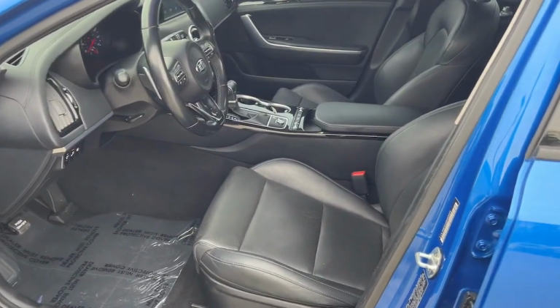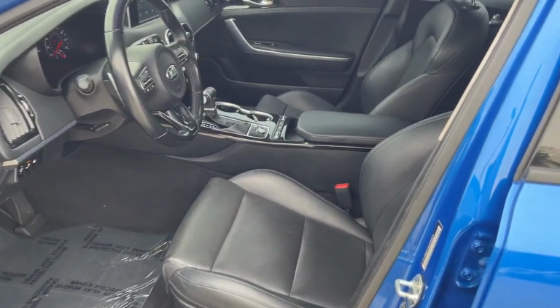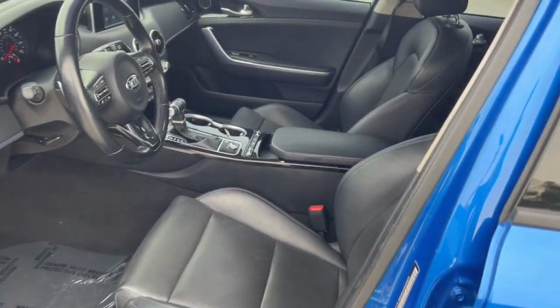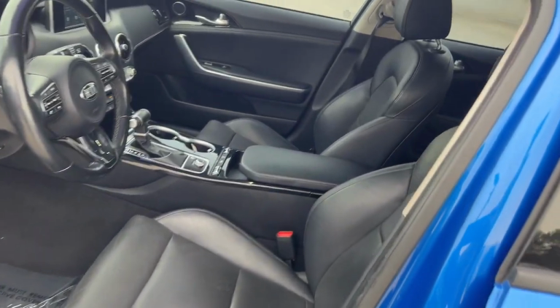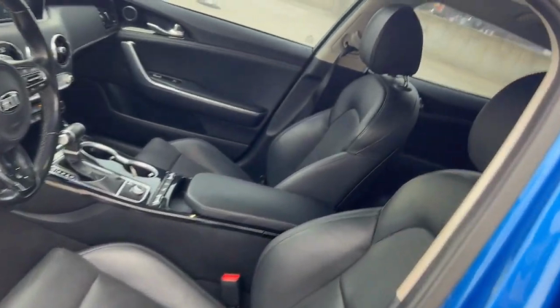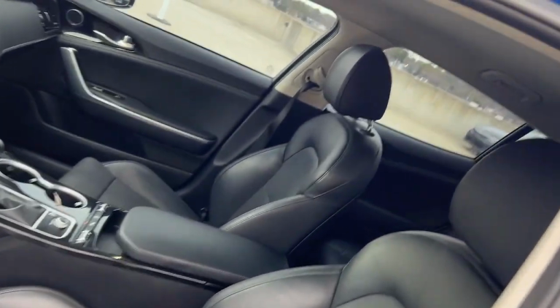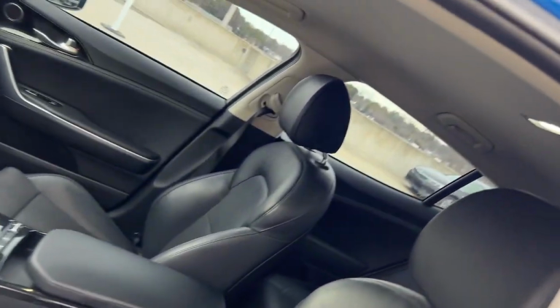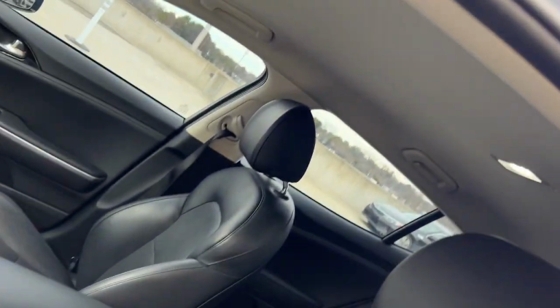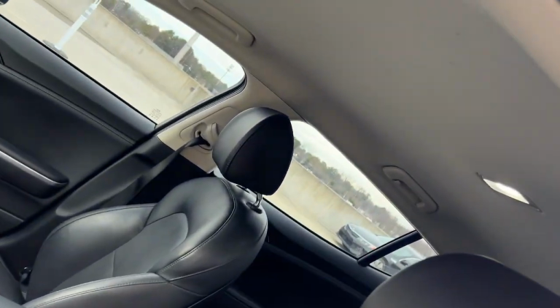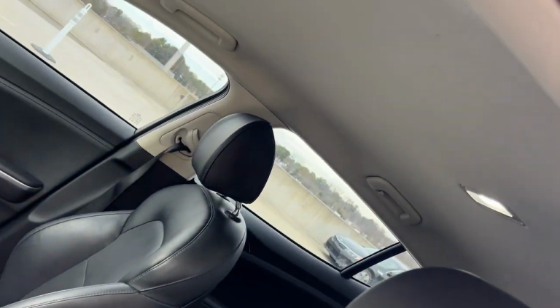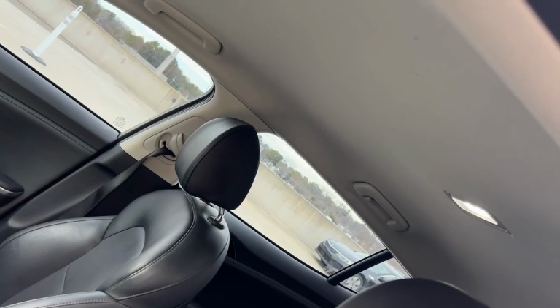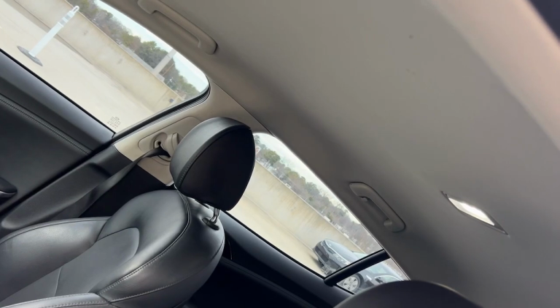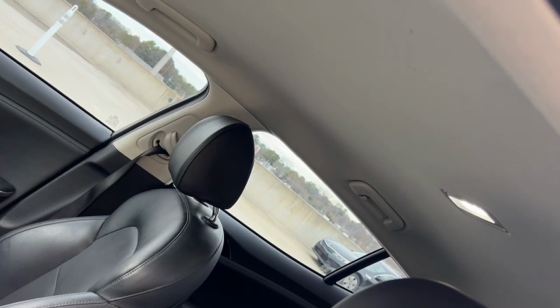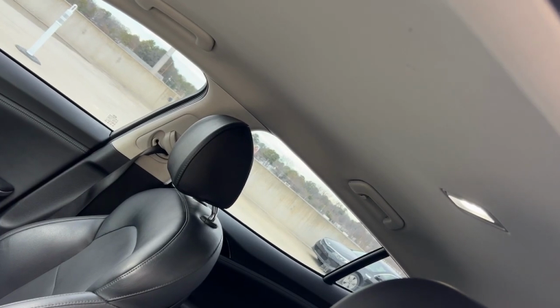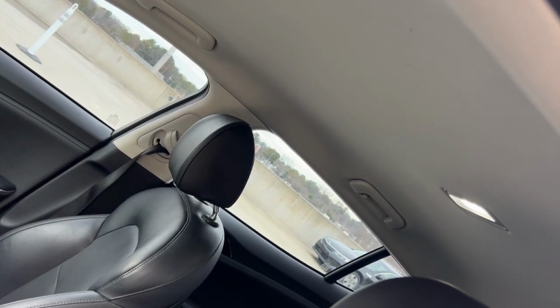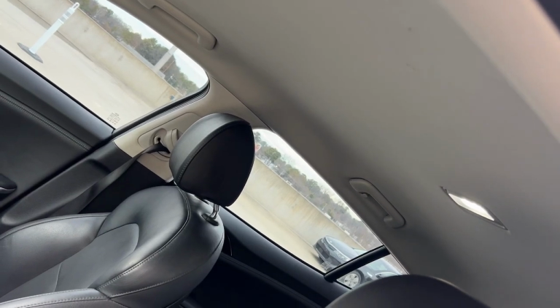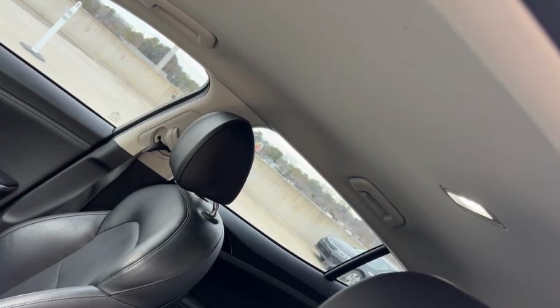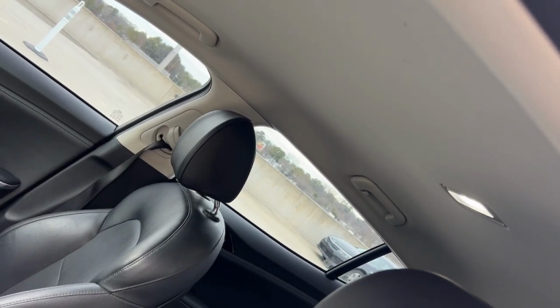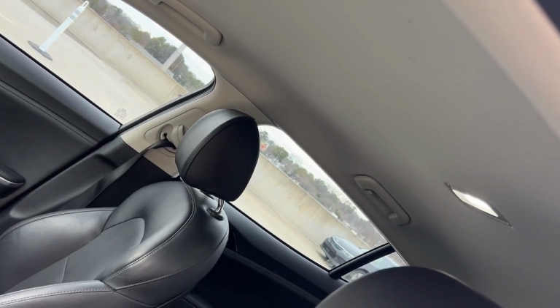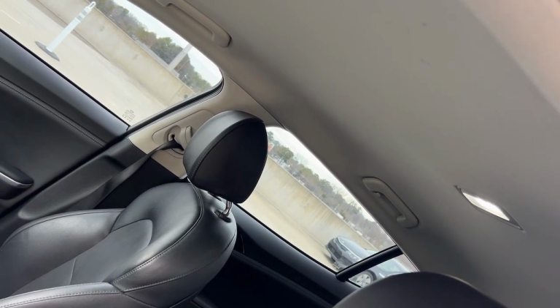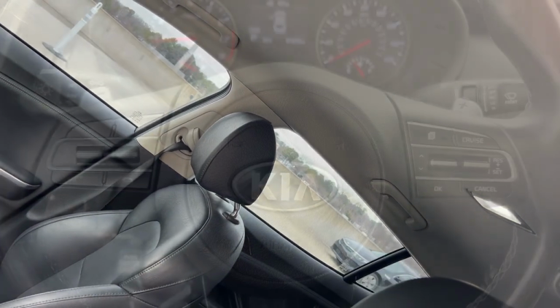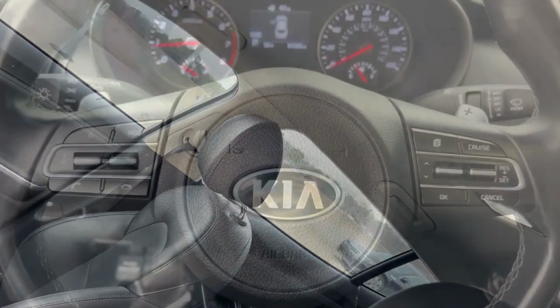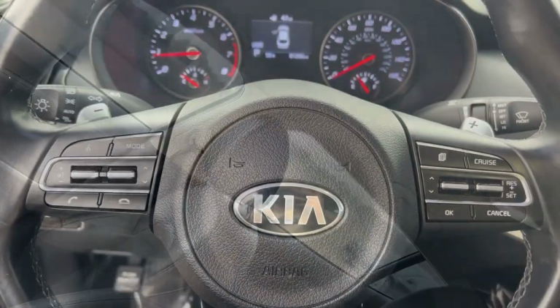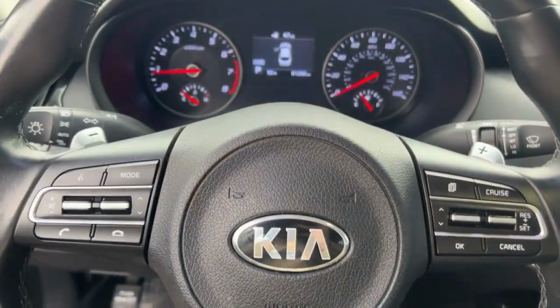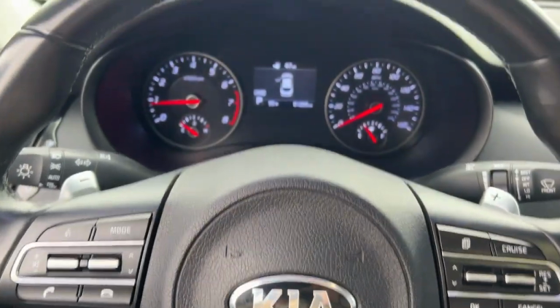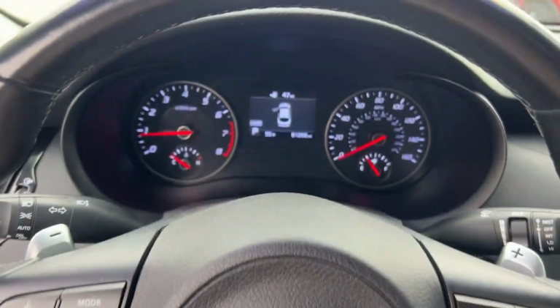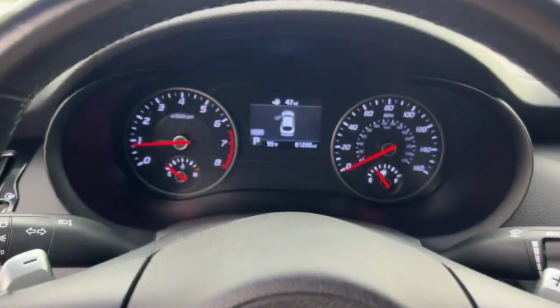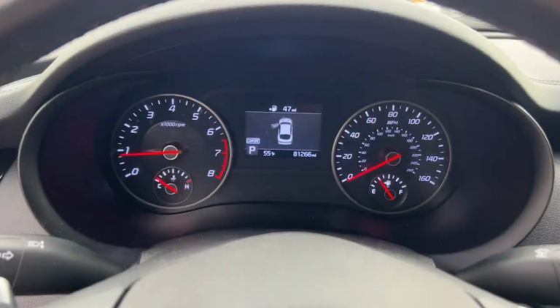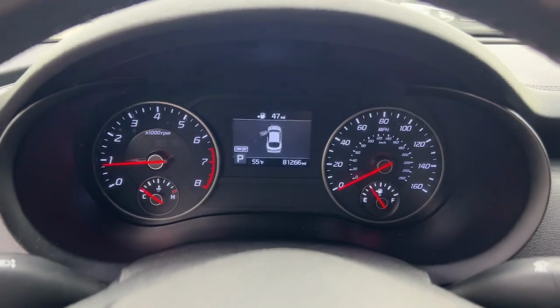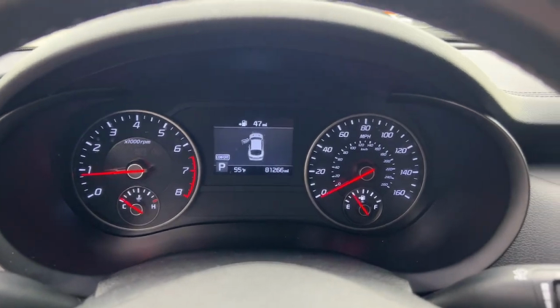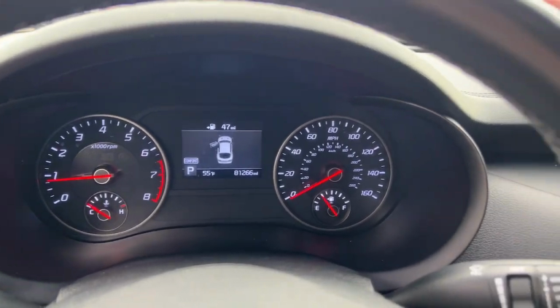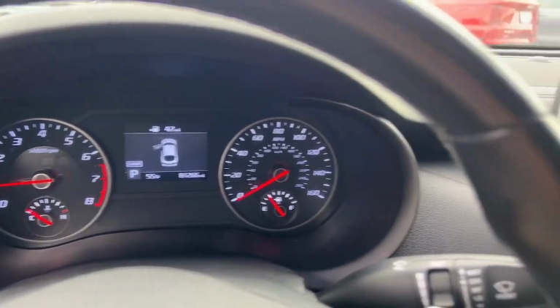Feel all your senses come alive in this exceptional Stinger. Treat yourself to a test drive today. Our staff will toss you the keys and give you an outstanding customer experience.